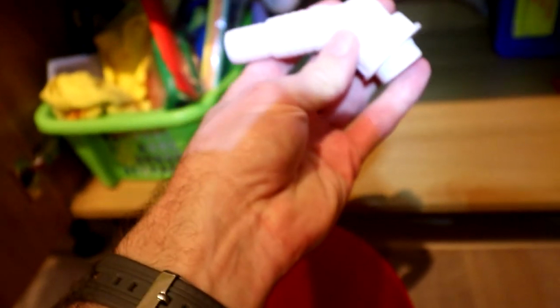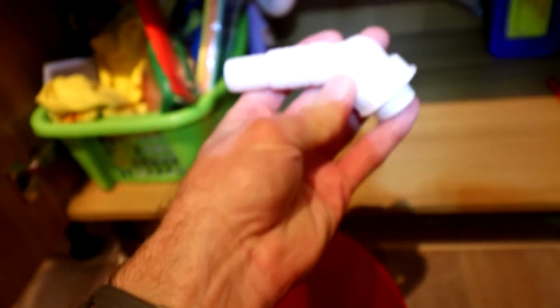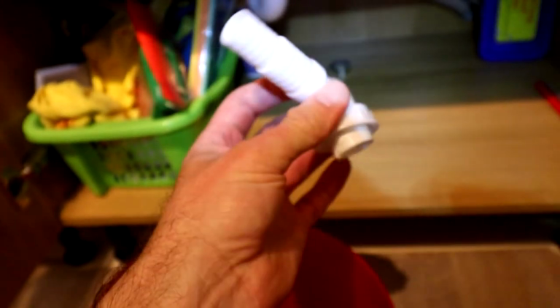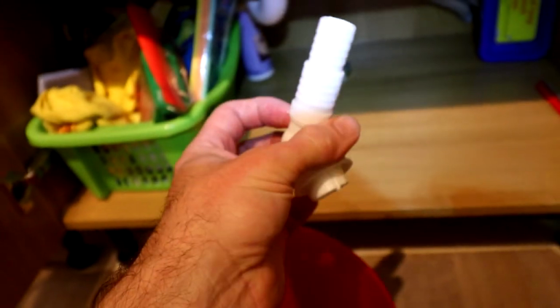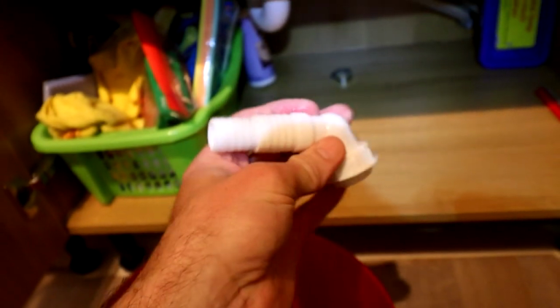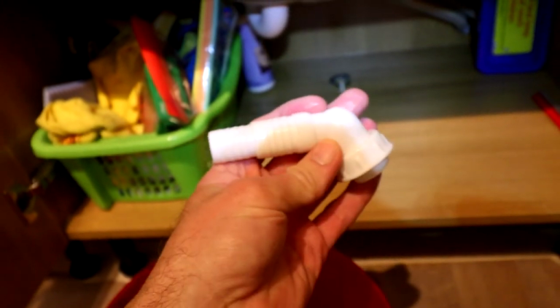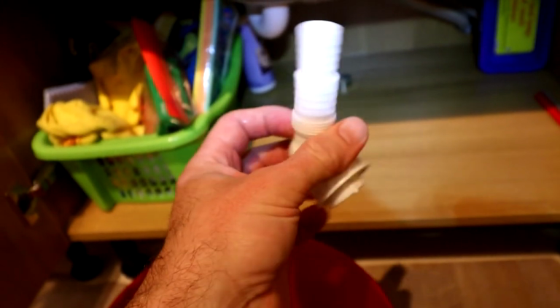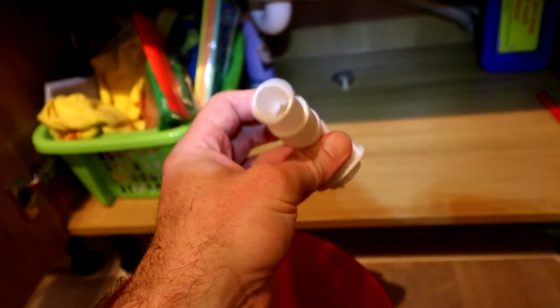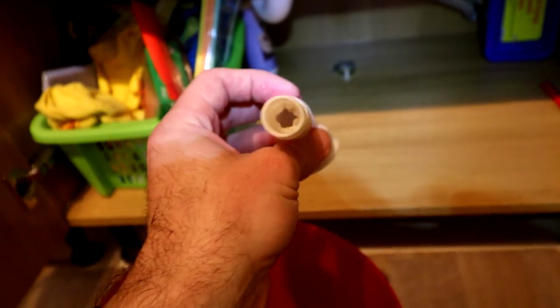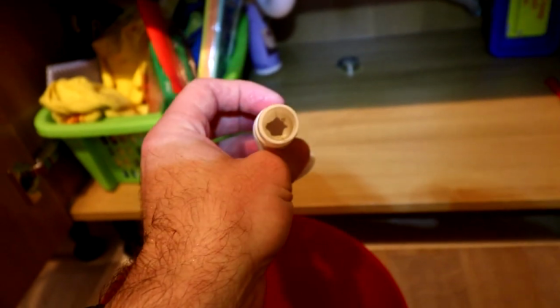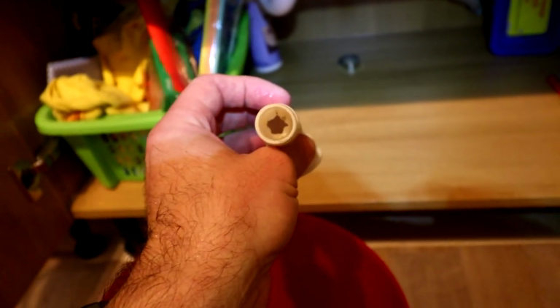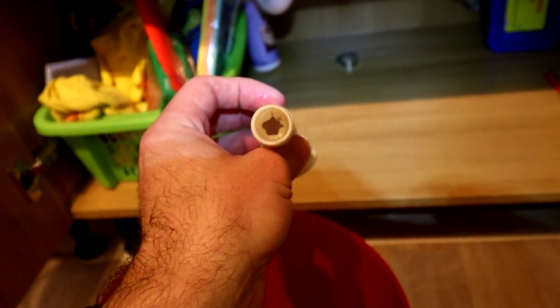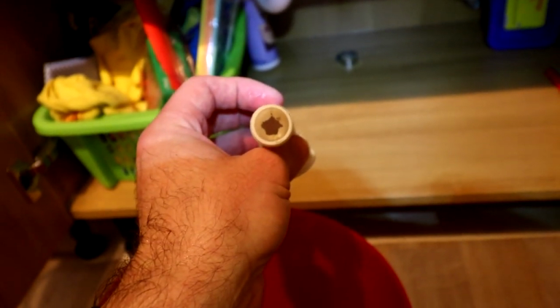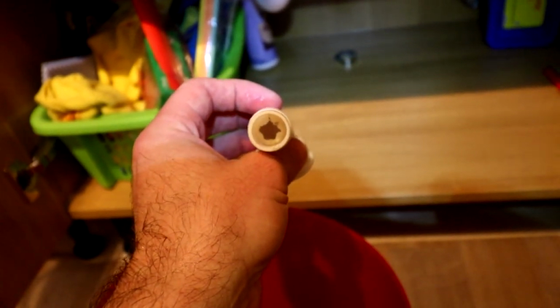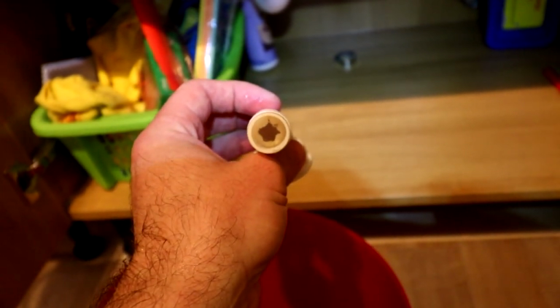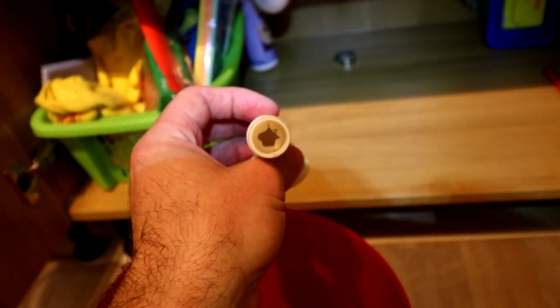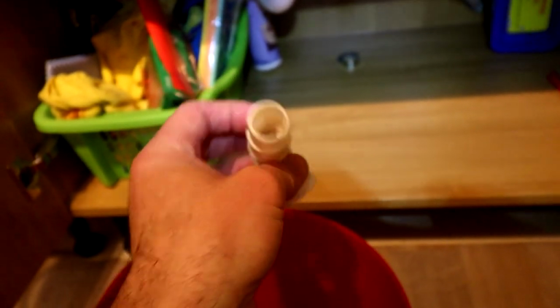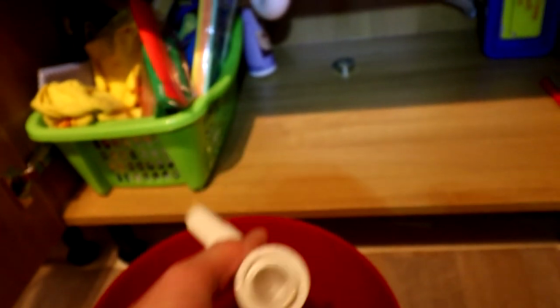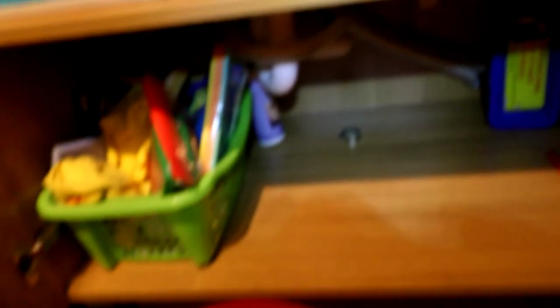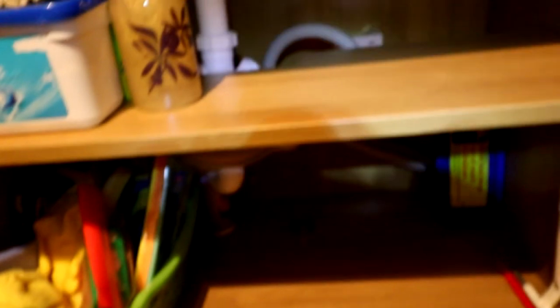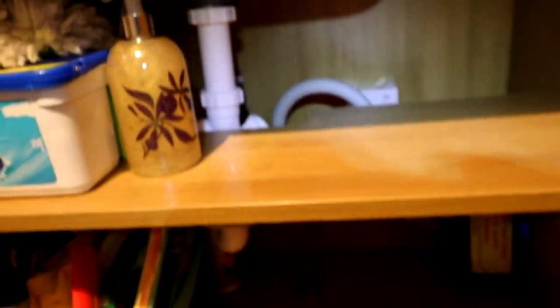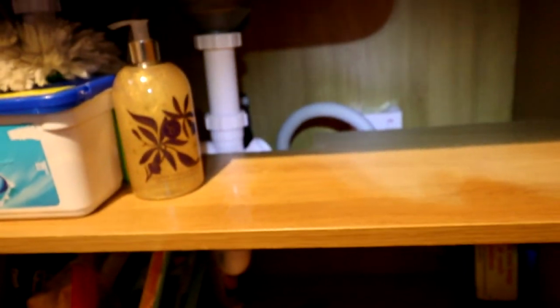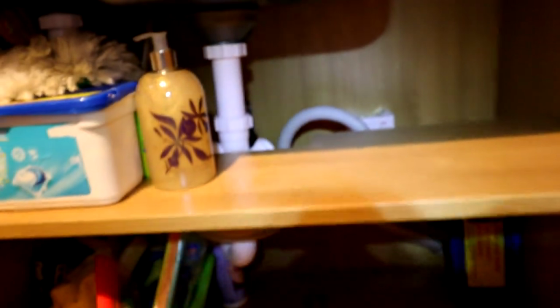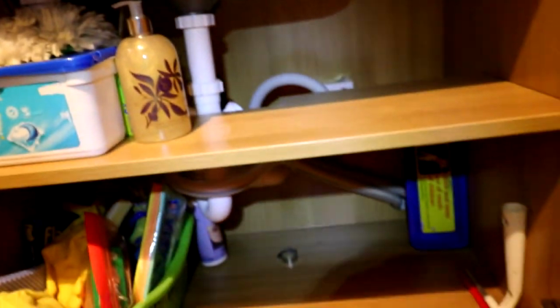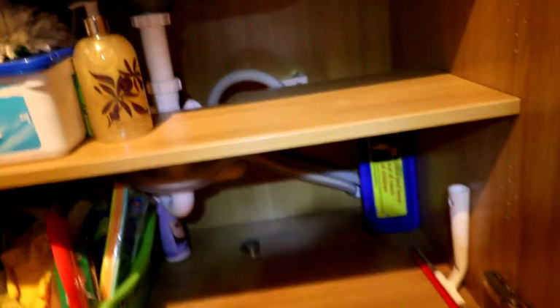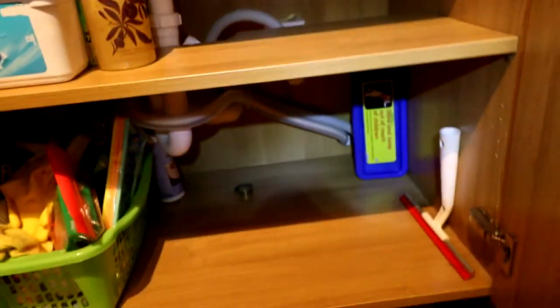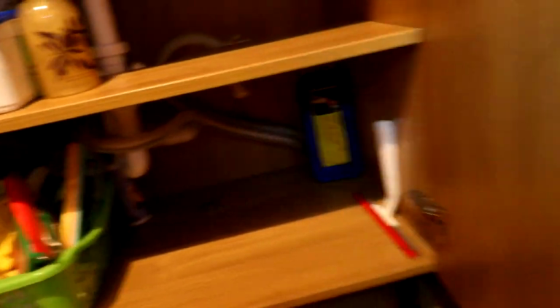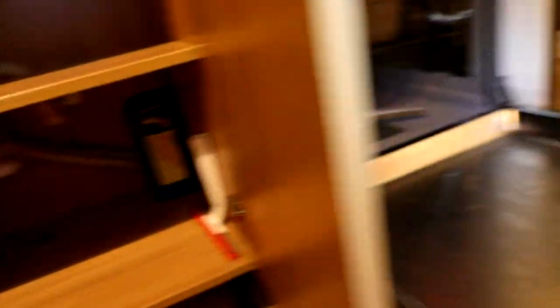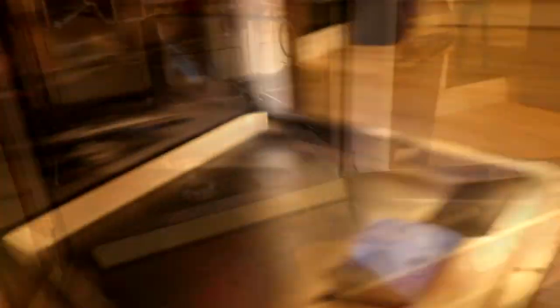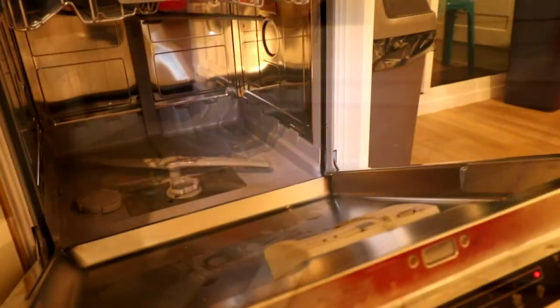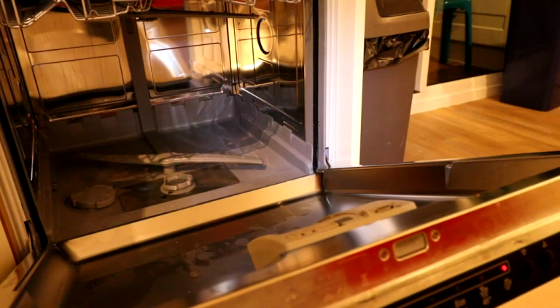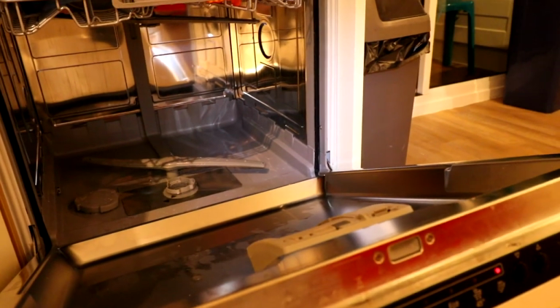If you're buying cheap parts that's what happens. The kitchen was put in for us and you hope it was done with decent parts, but alas no. Okay, let's see if it drains.